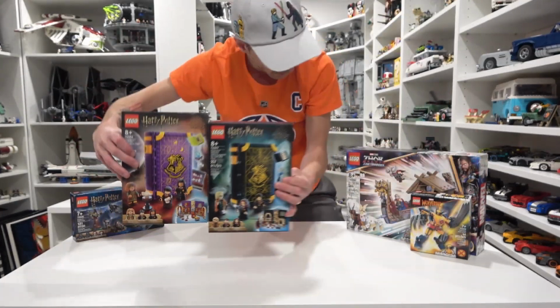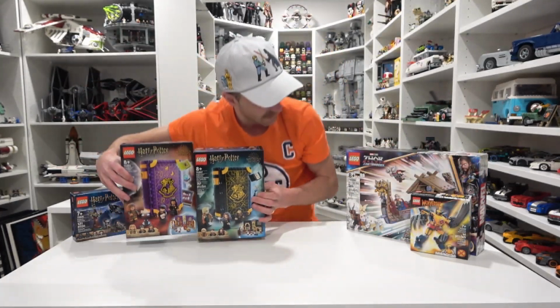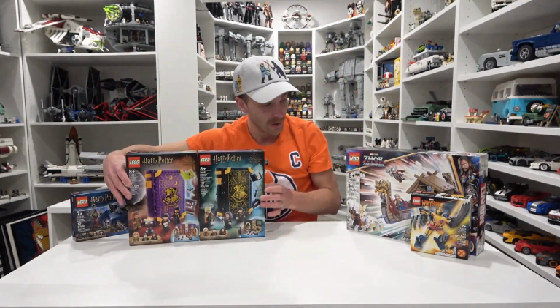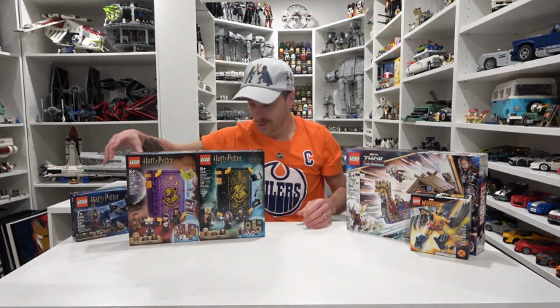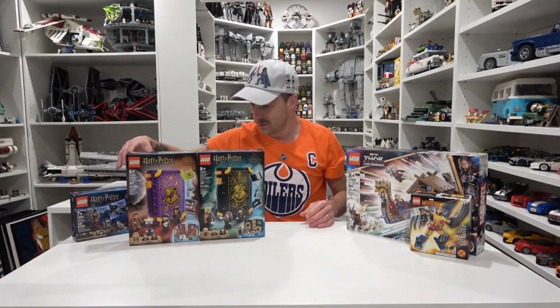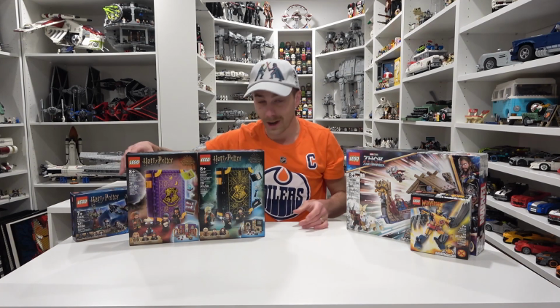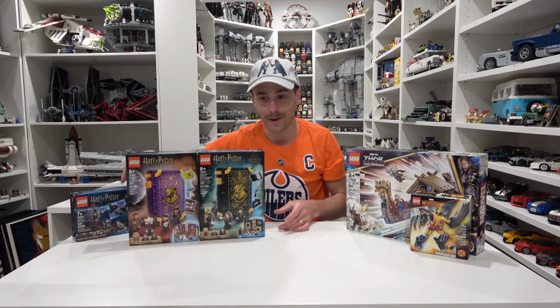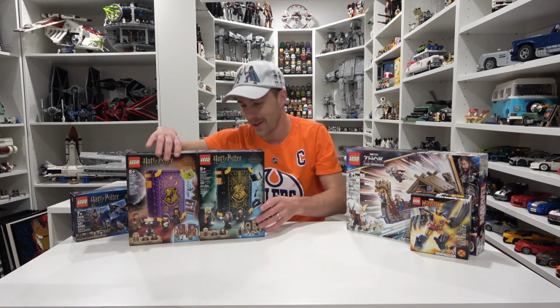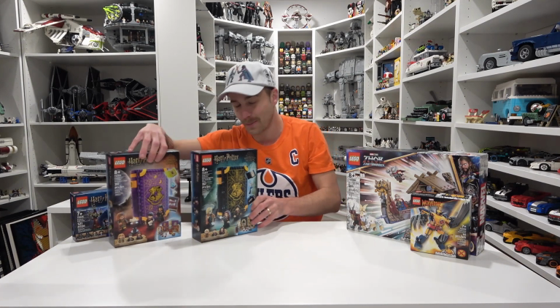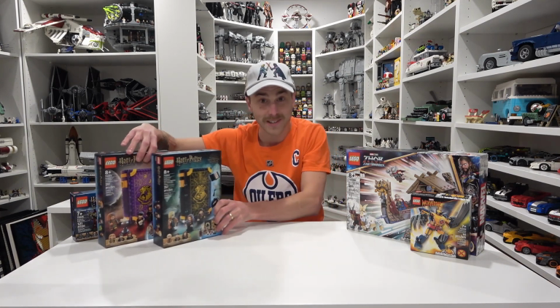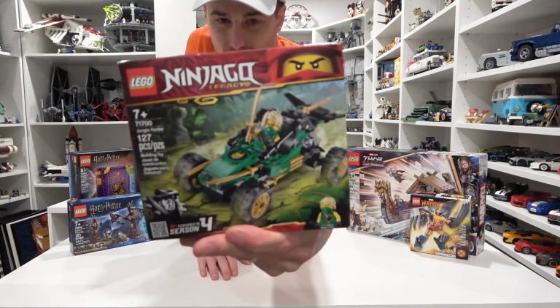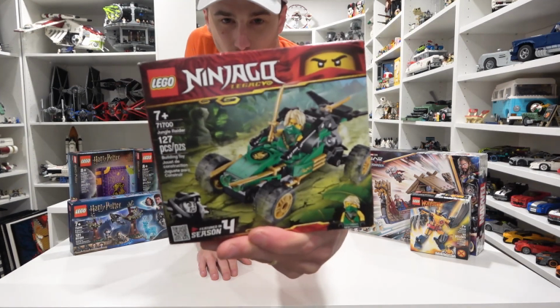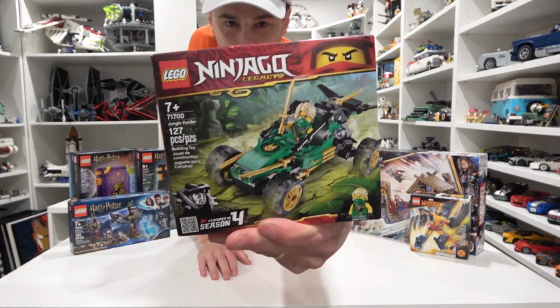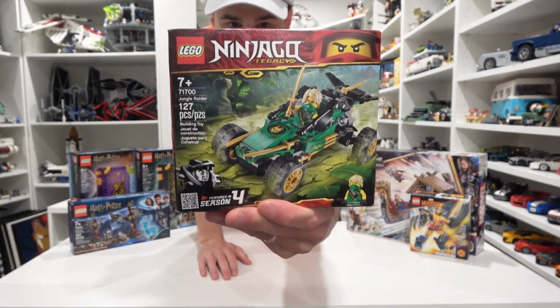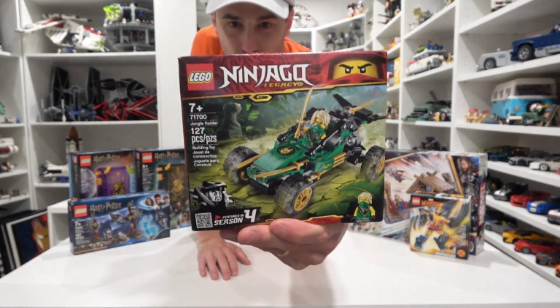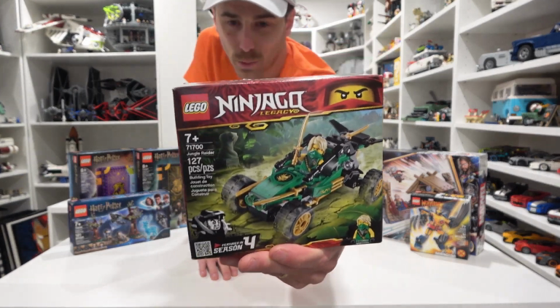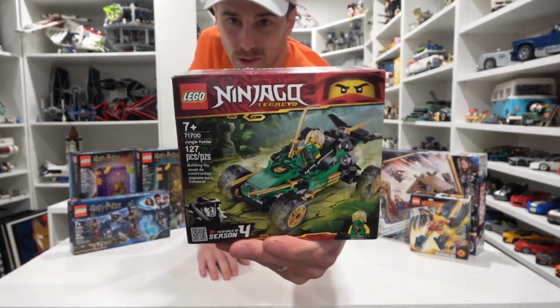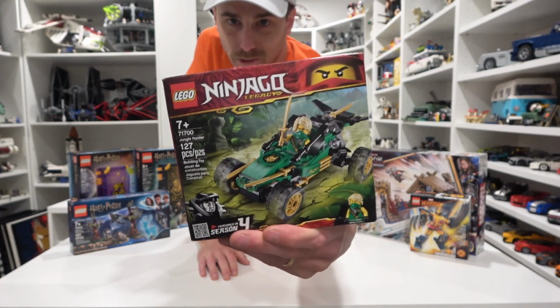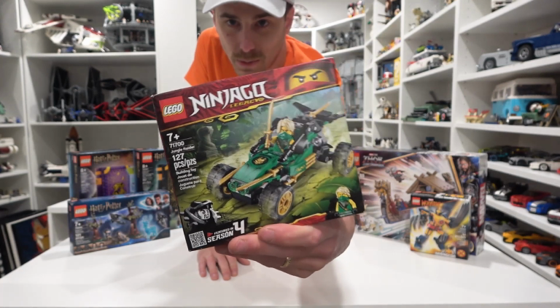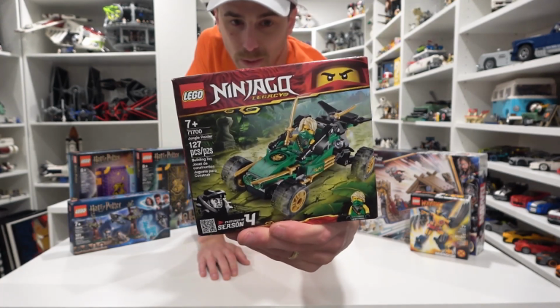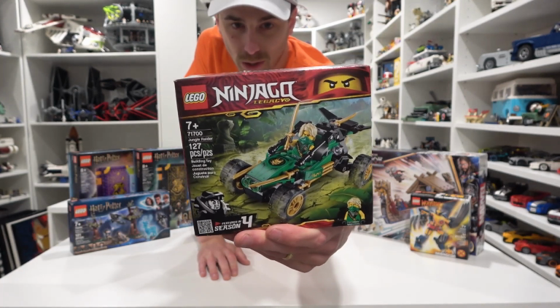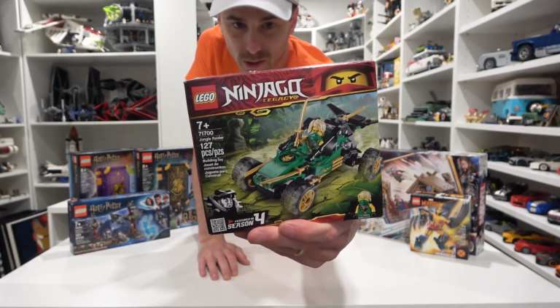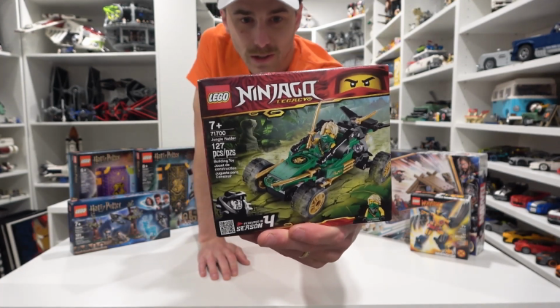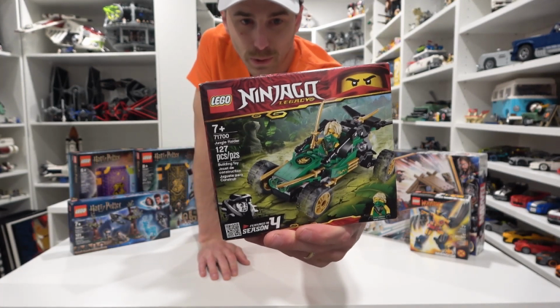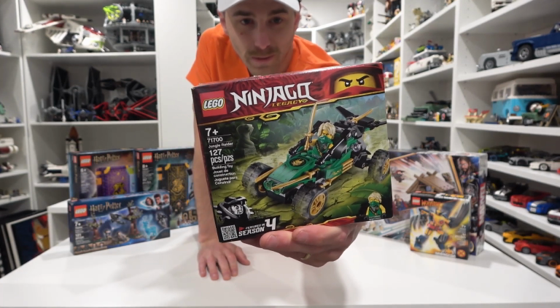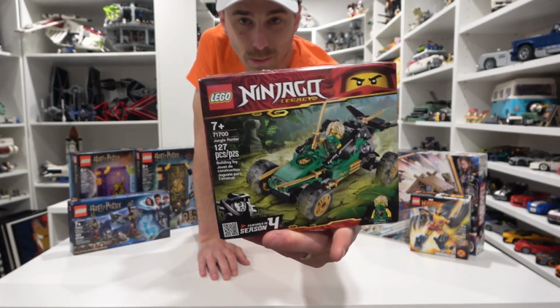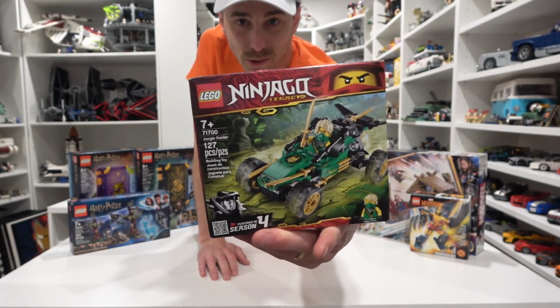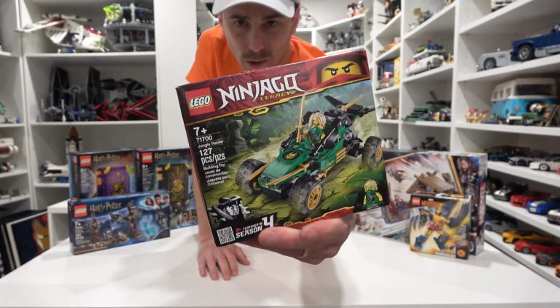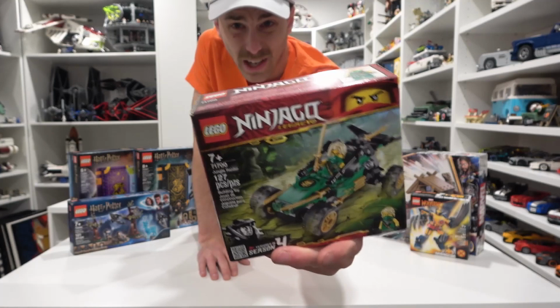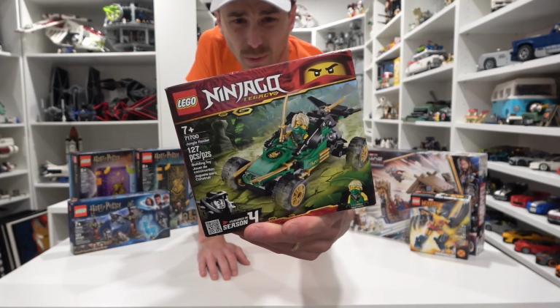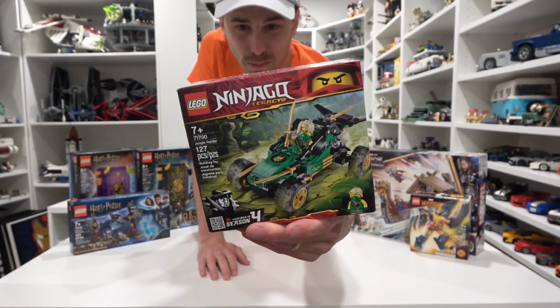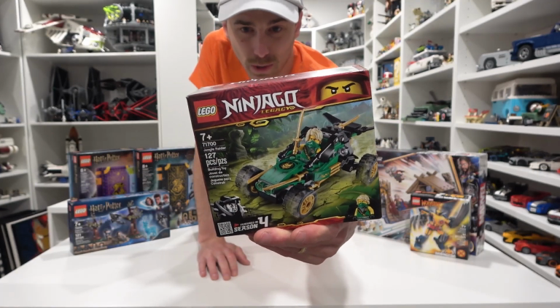So how many do we have now? Two, four, five. All right. Well, next is number six. This one's a little bit random — we got the Jungle Raider. This could definitely just be ripping around the Lego City. Comes with a pretty cool minifig and it's a really nice looking vehicle. I actually think I have one of these built already.